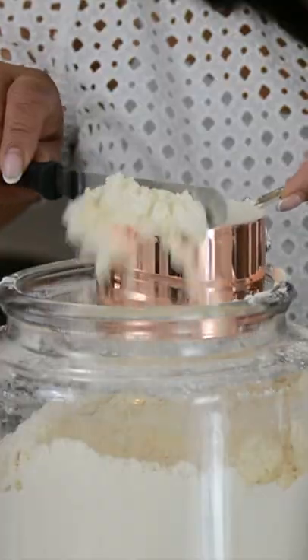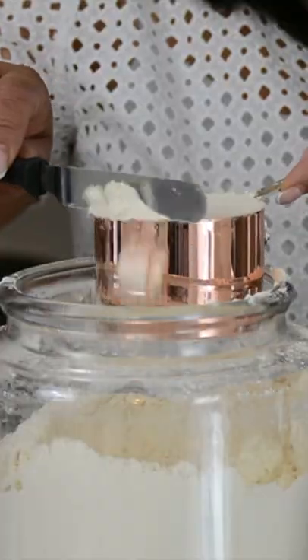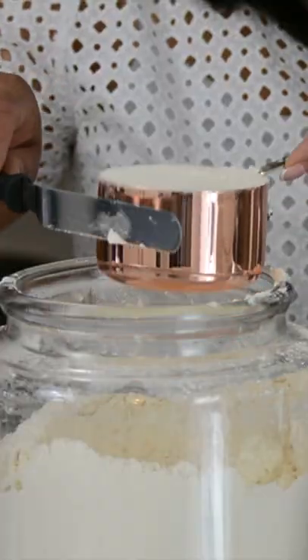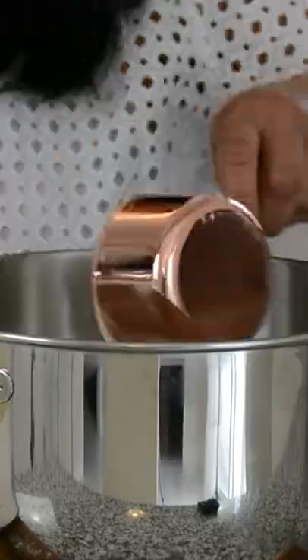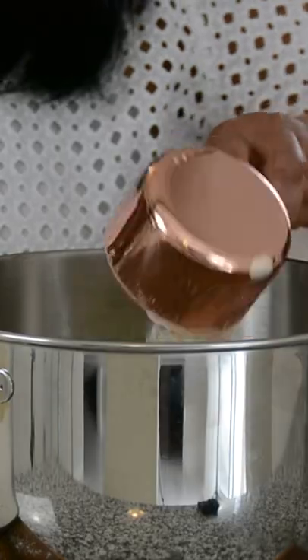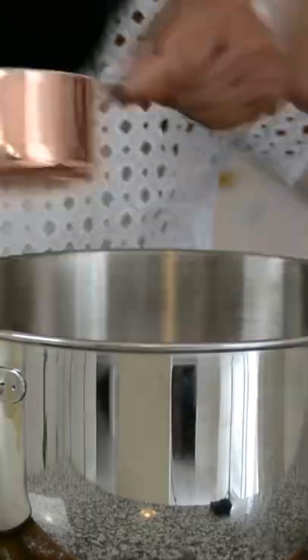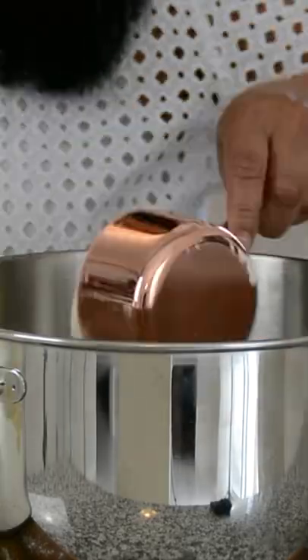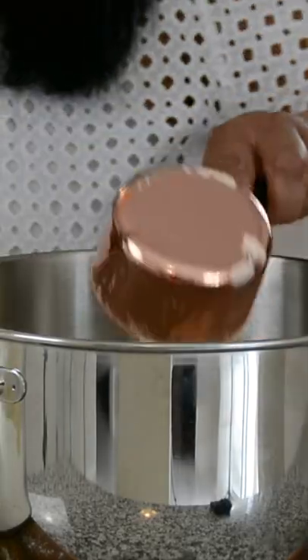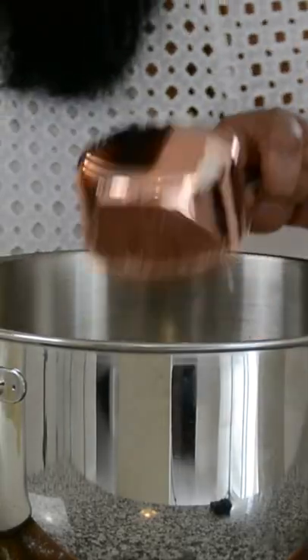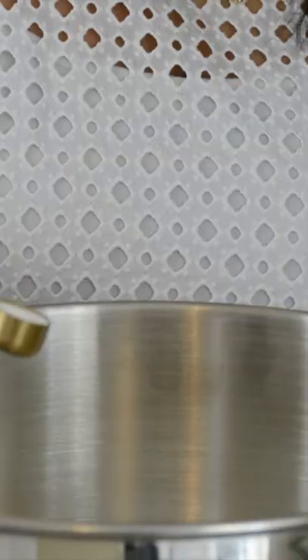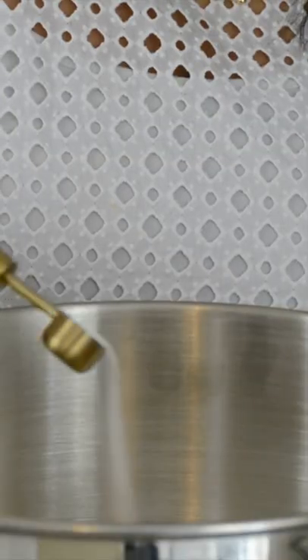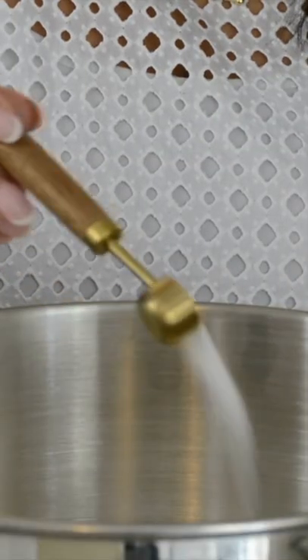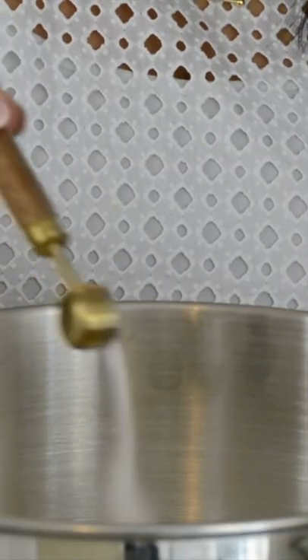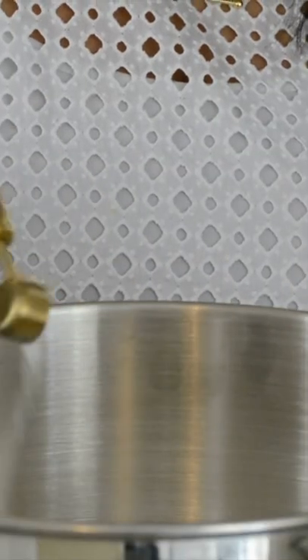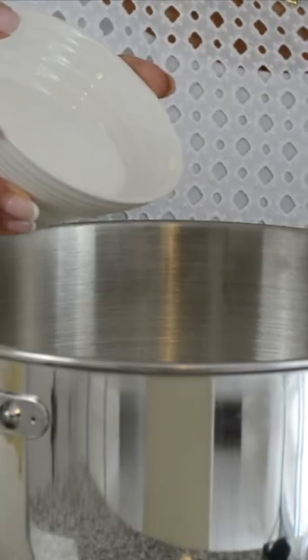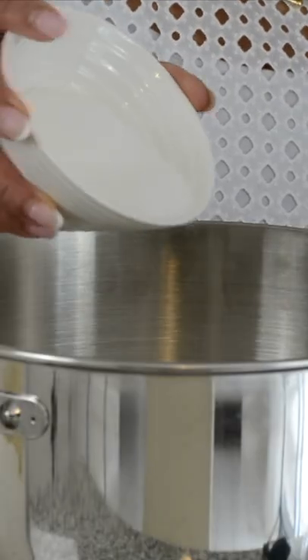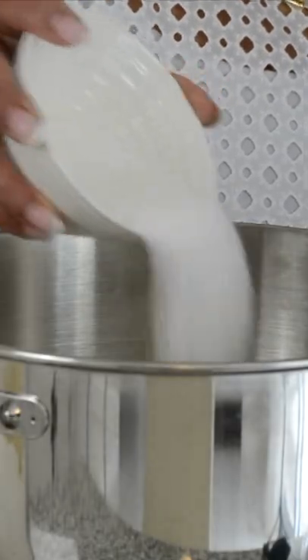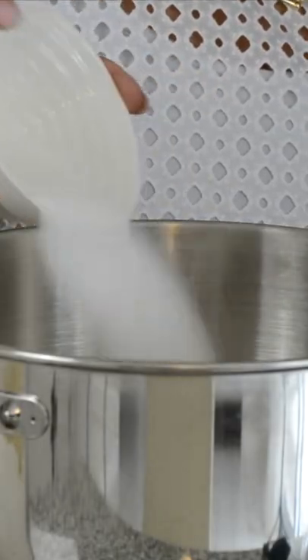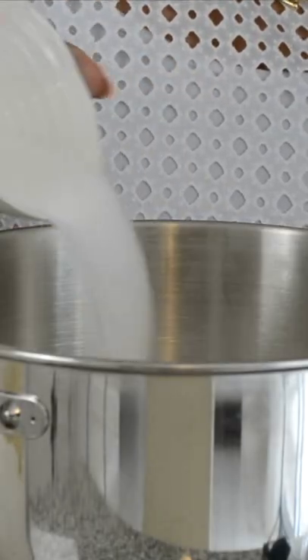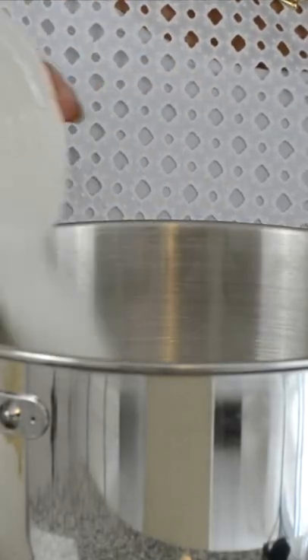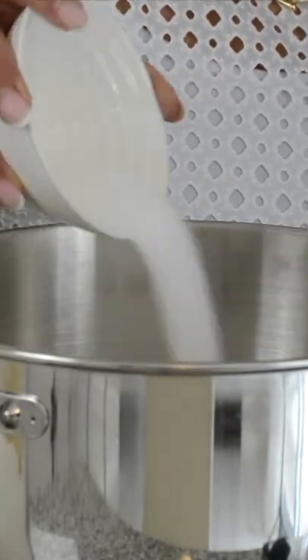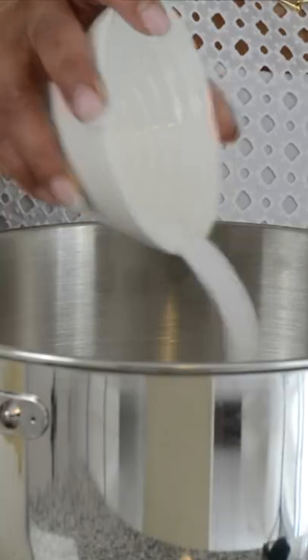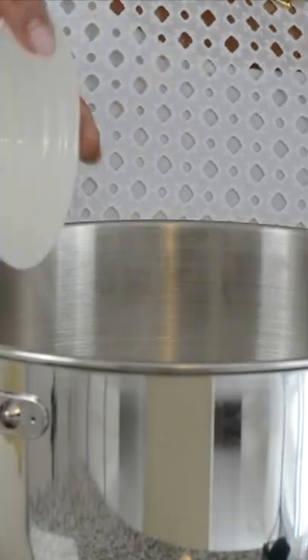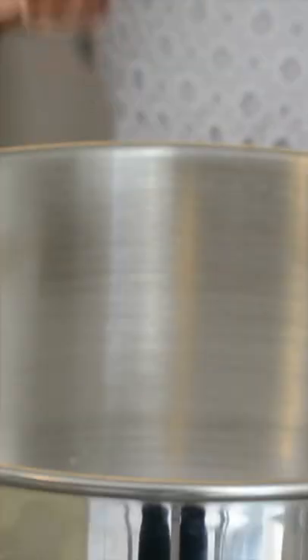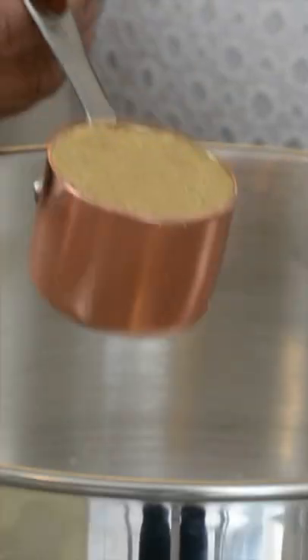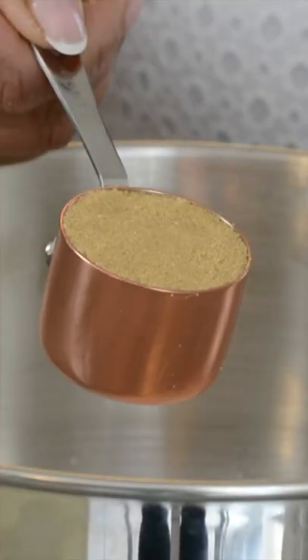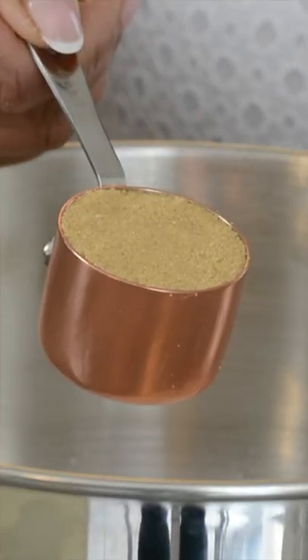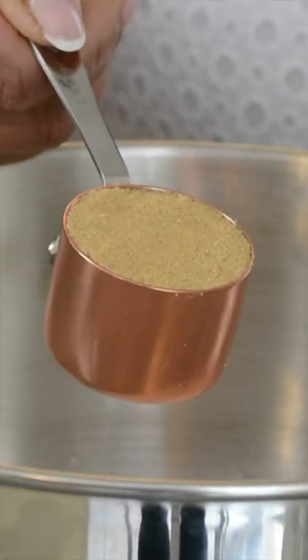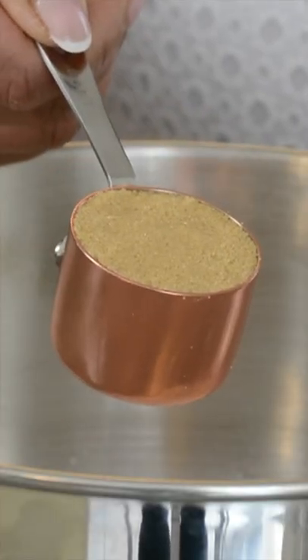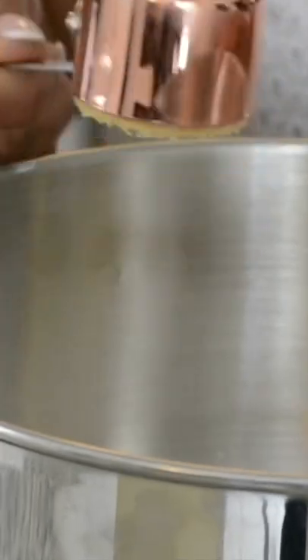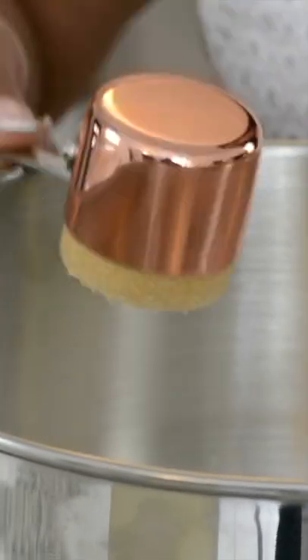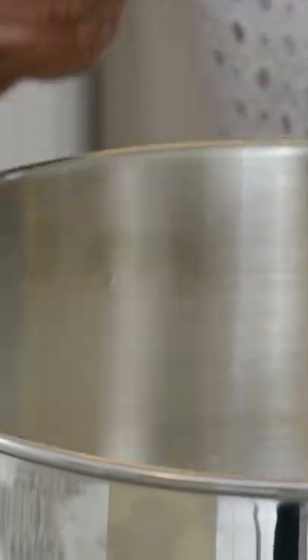Four and one-third cups of all-purpose flour, half a teaspoon of salt, one-third cup of white granulated sugar, and one-fourth cup of packed light brown sugar.